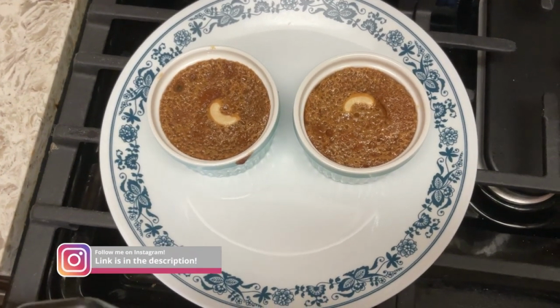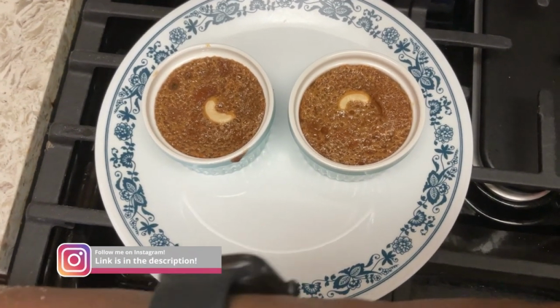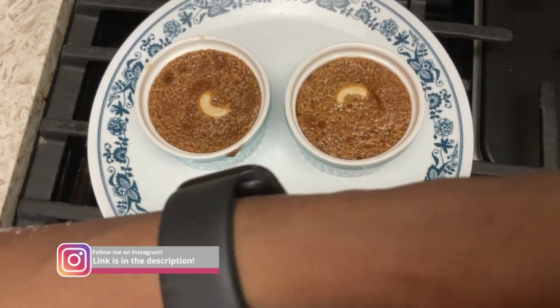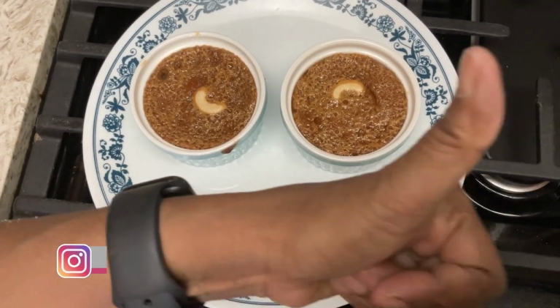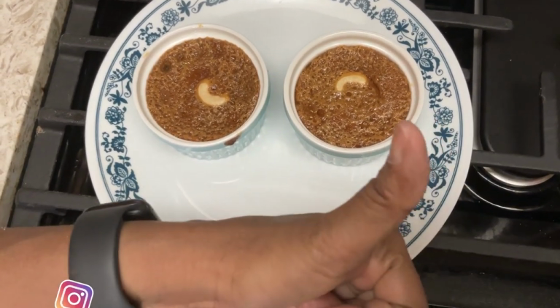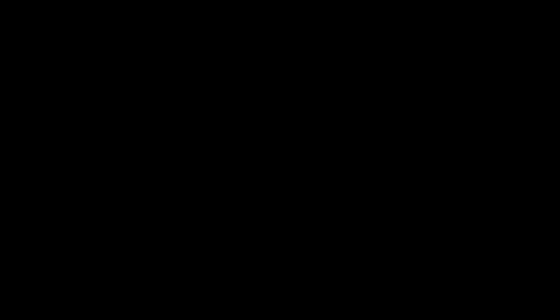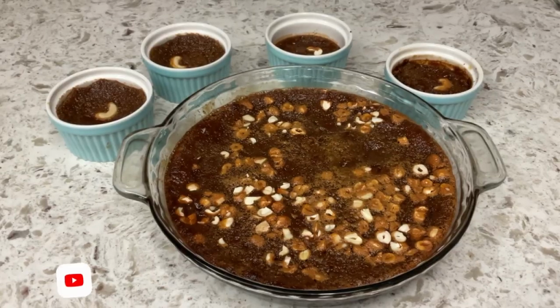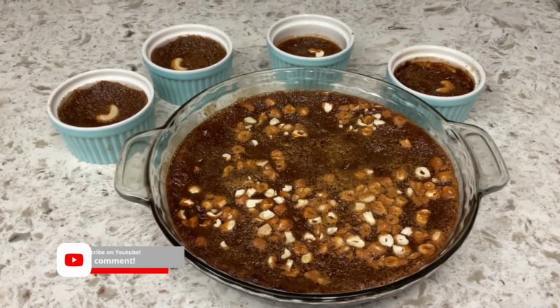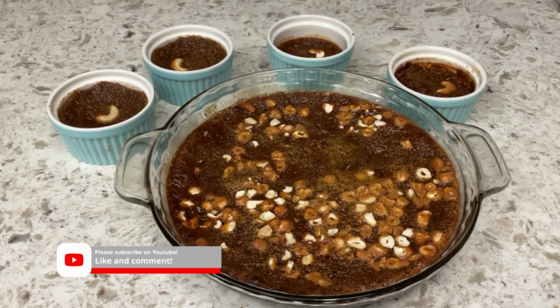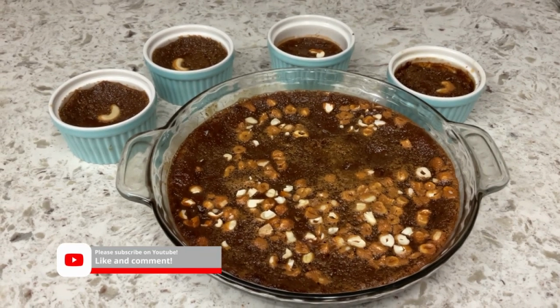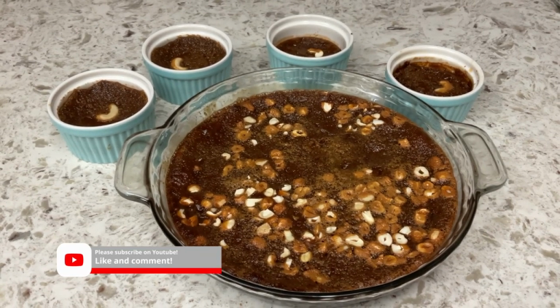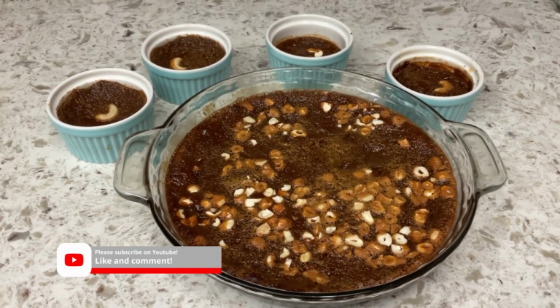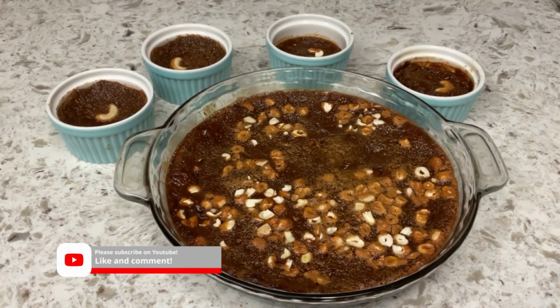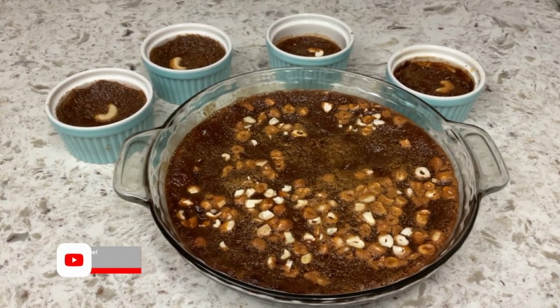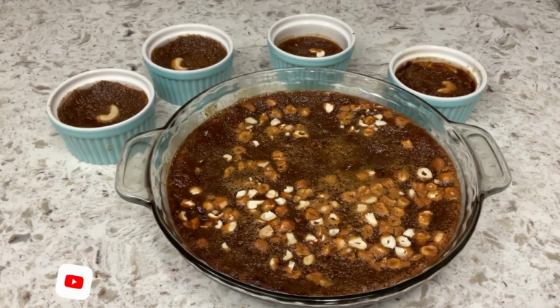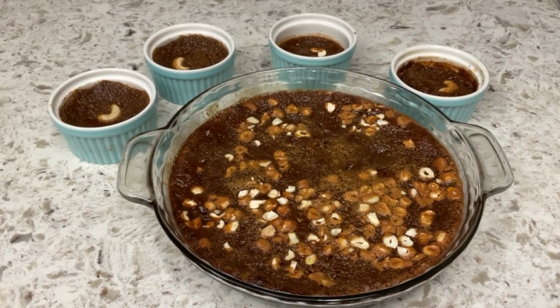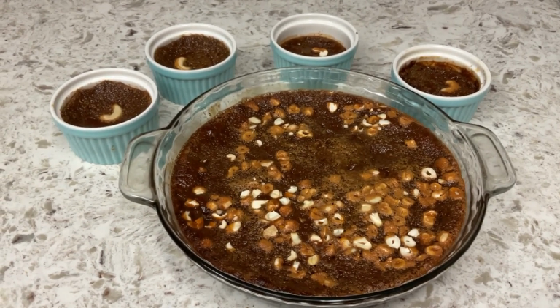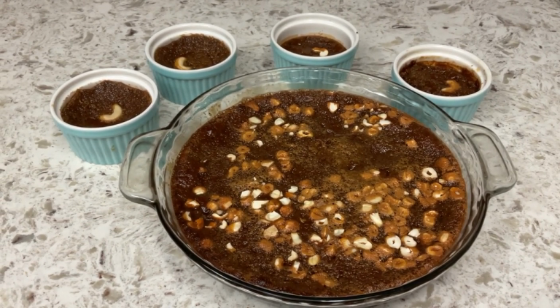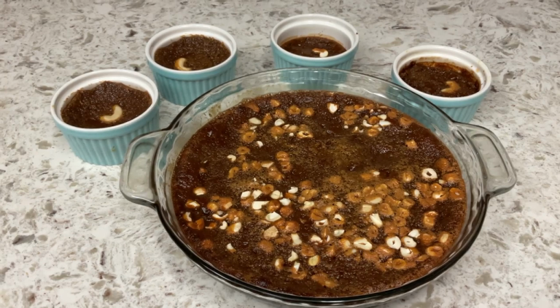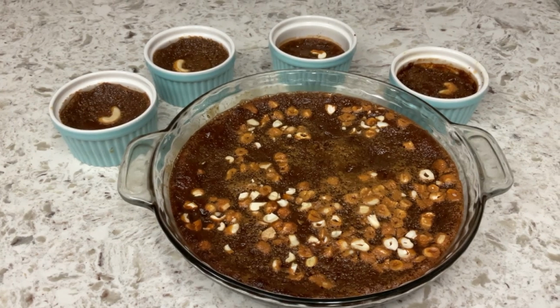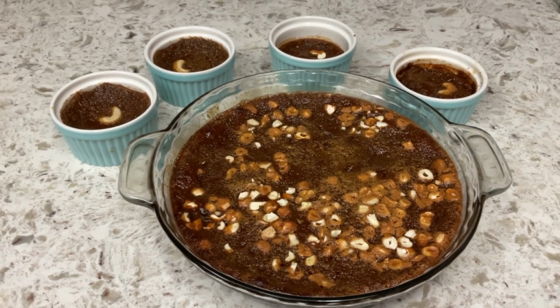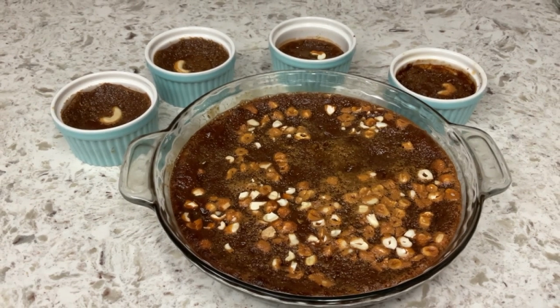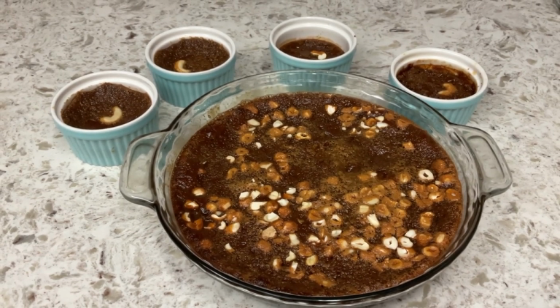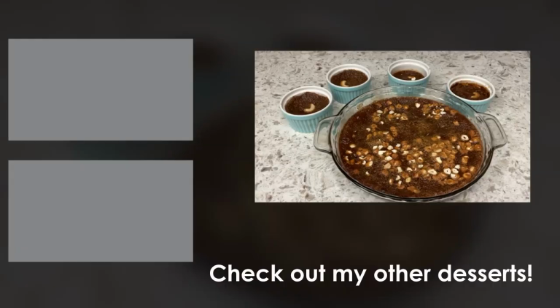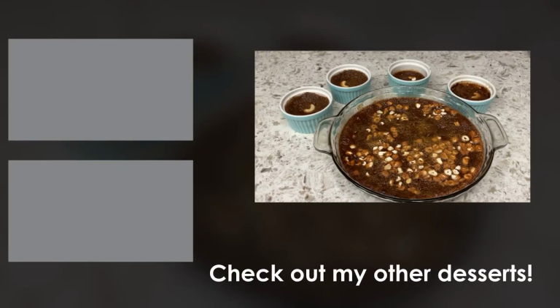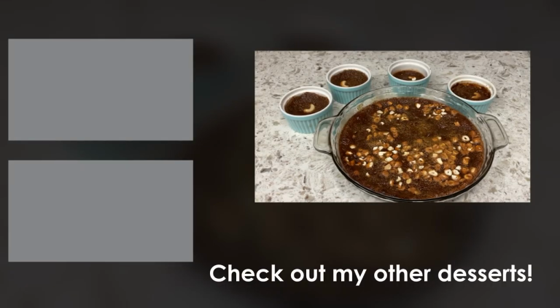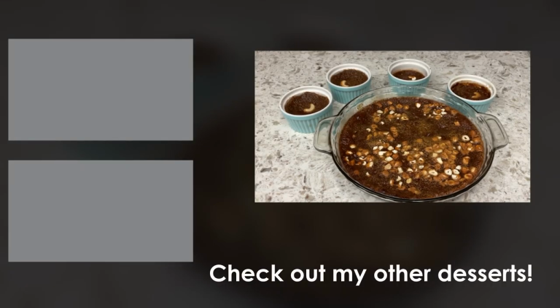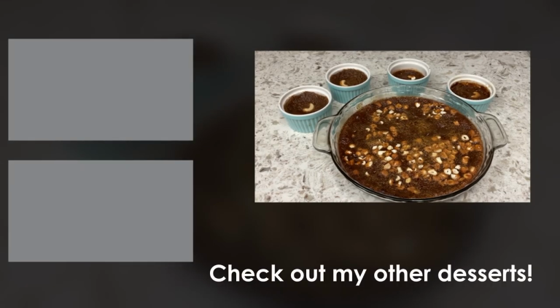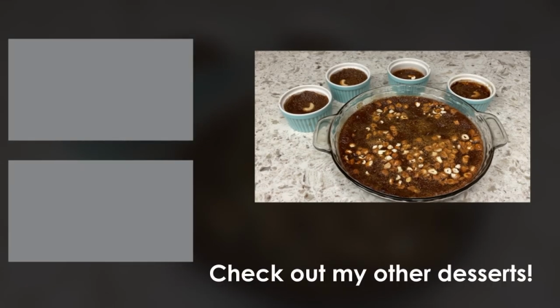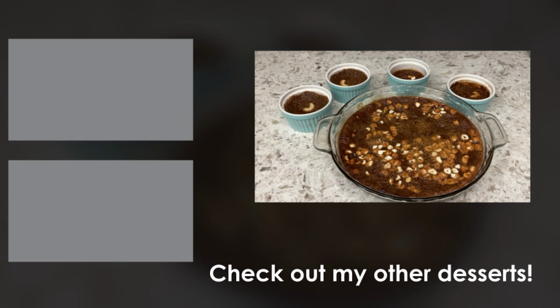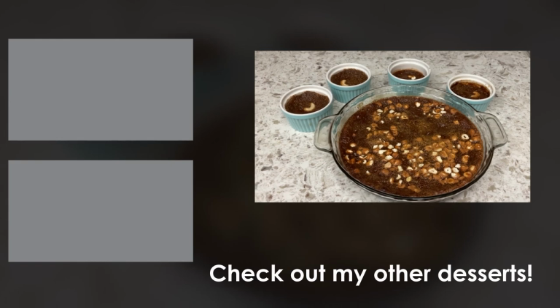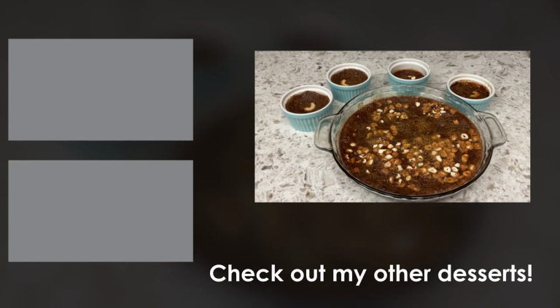If you liked the video, please give a thumbs up. The Sri Lankan dessert is ready. Thanks for watching. Have a good day. Bye for now.